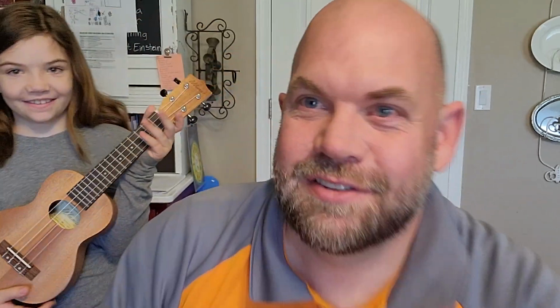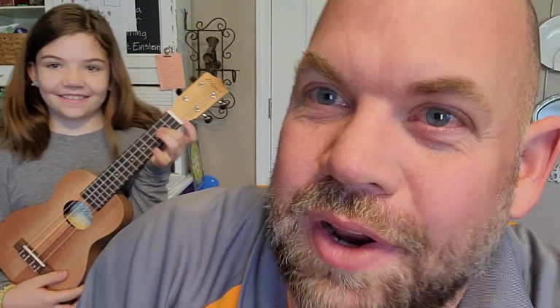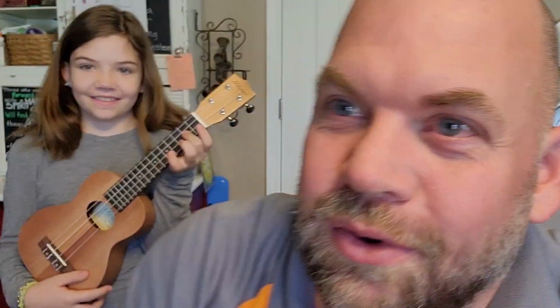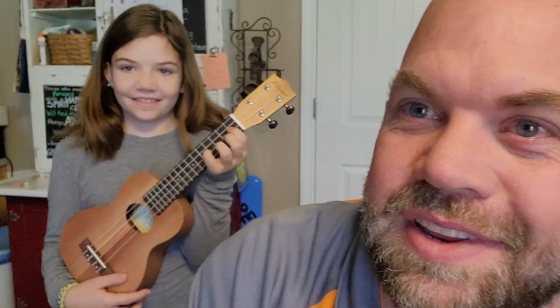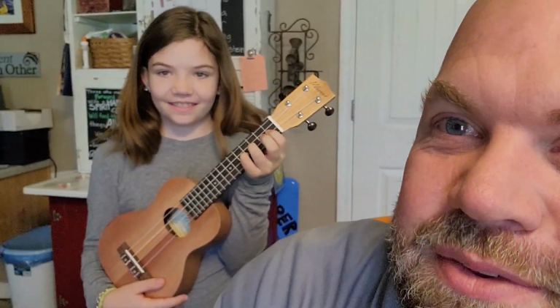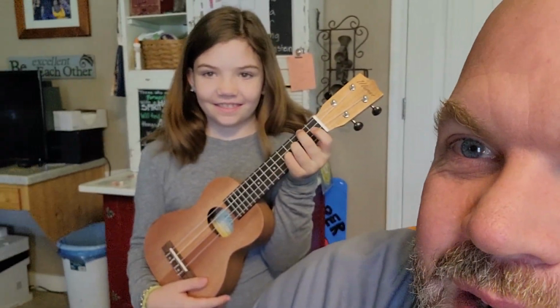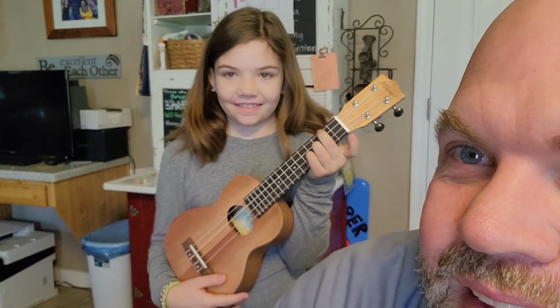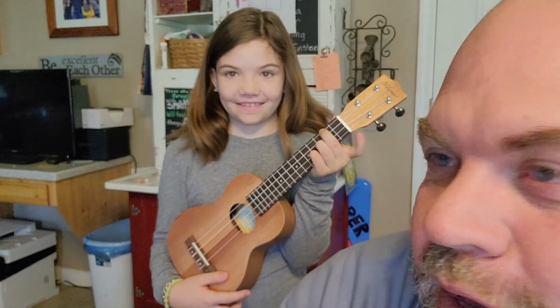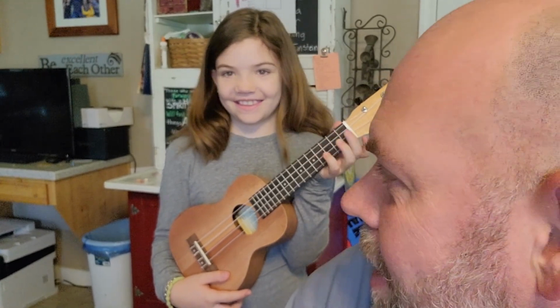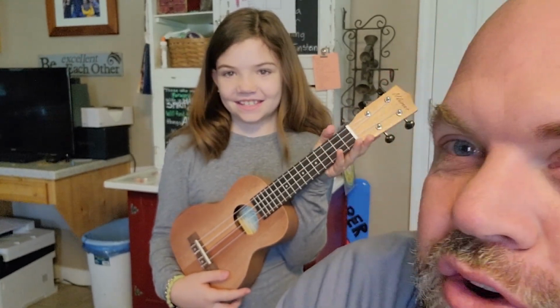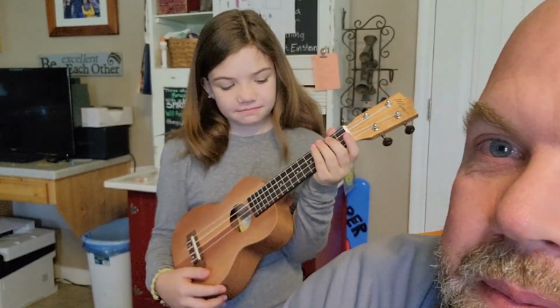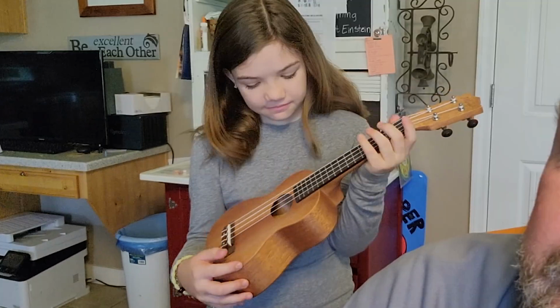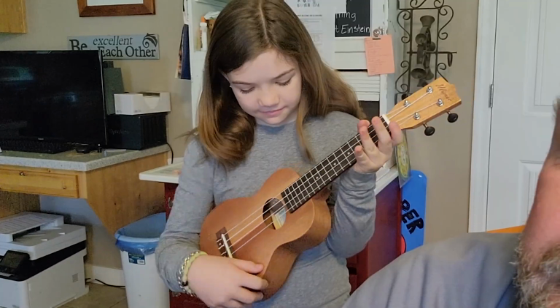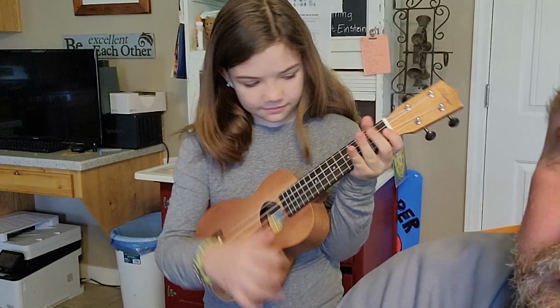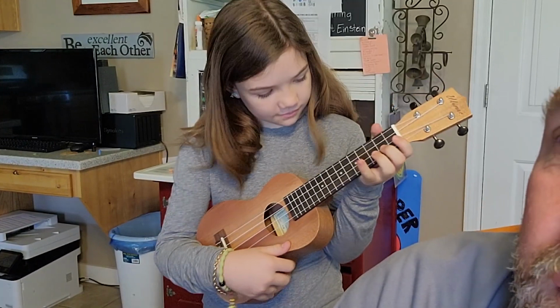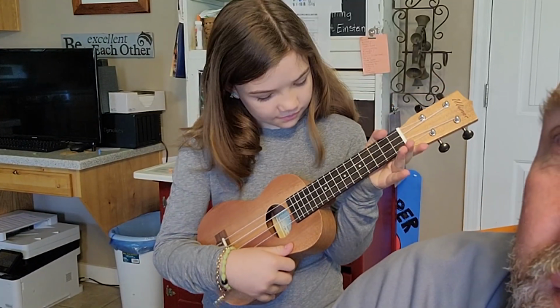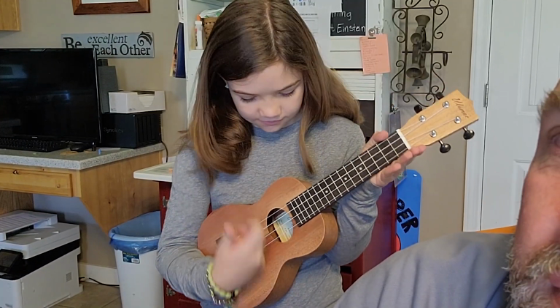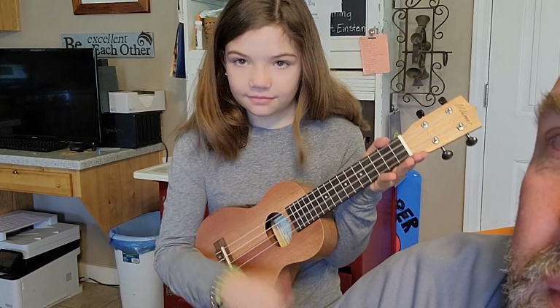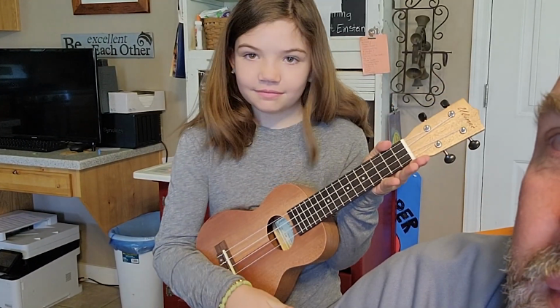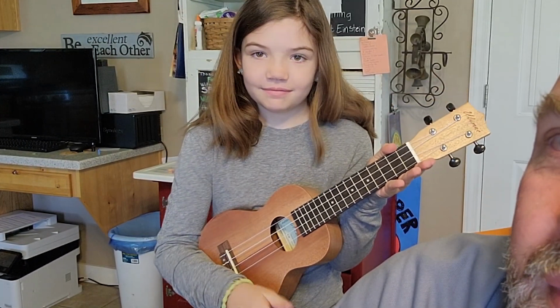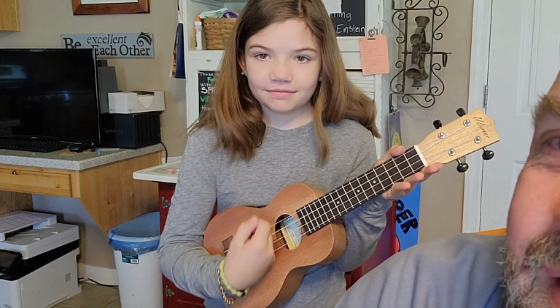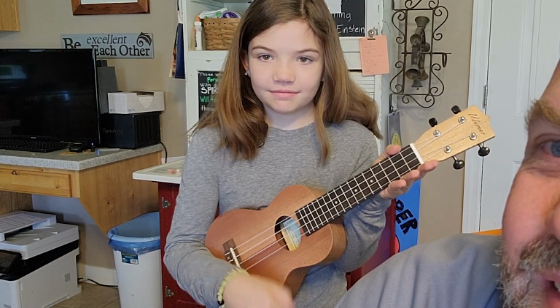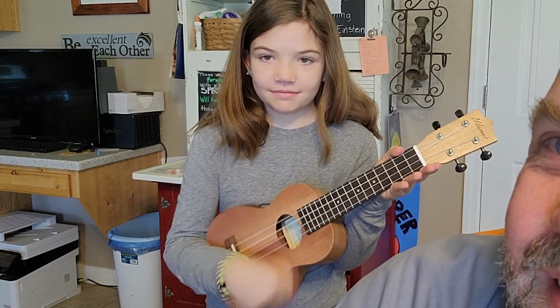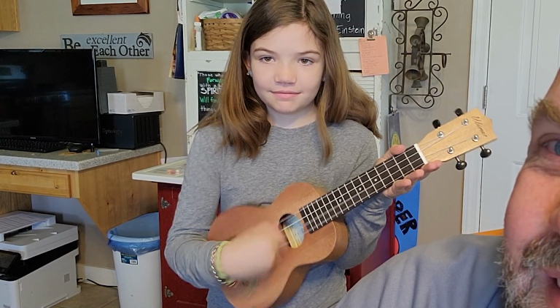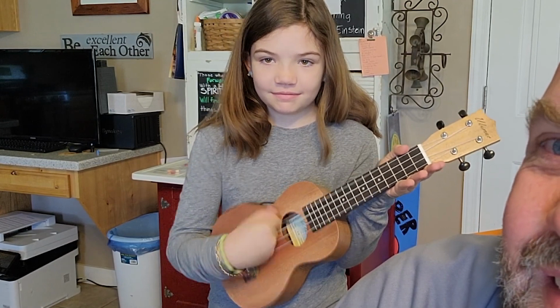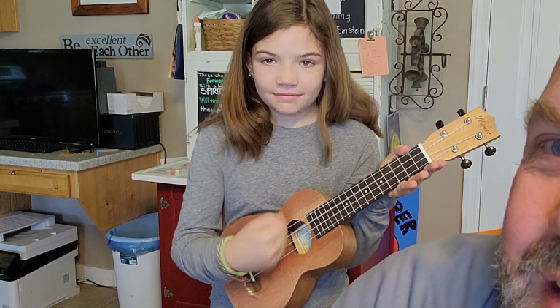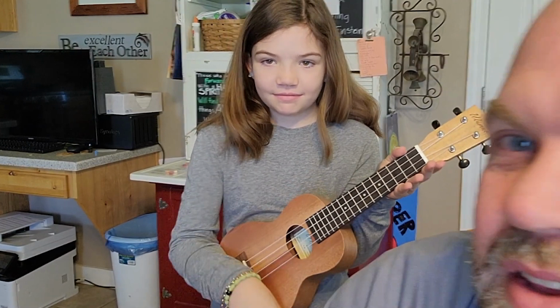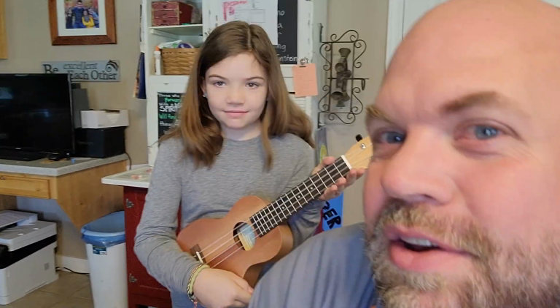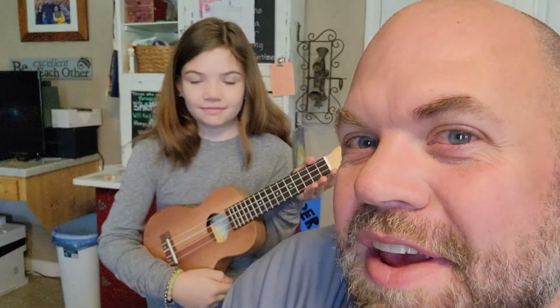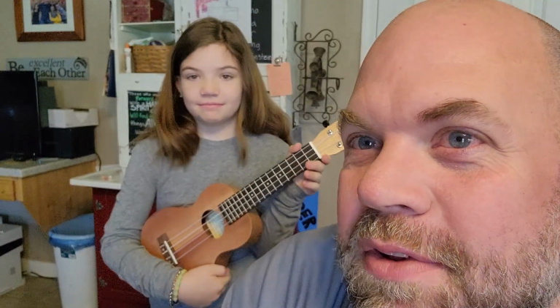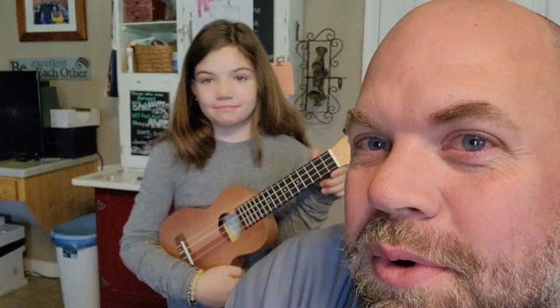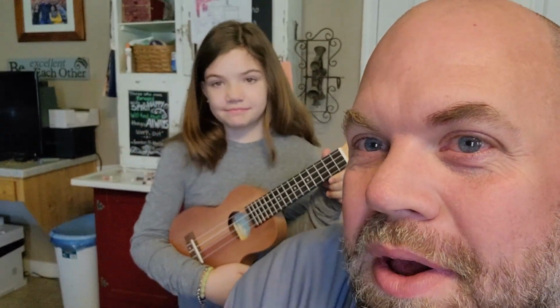So we're going to teach this one how to play it. Go ahead and just strum it. You can see how it fits her really well.